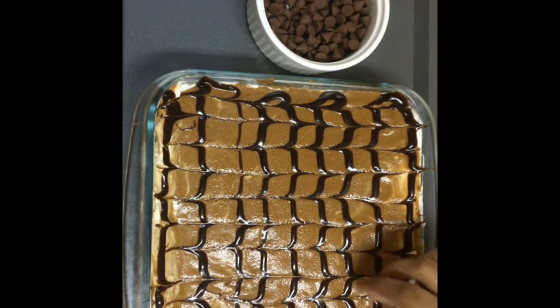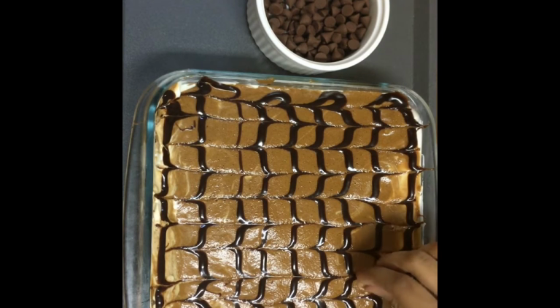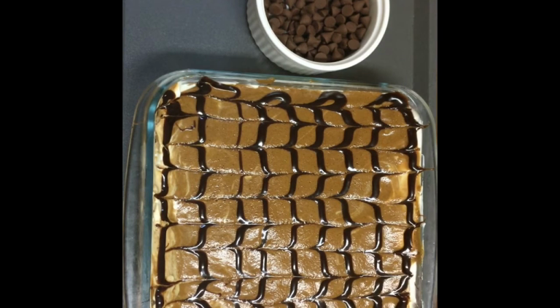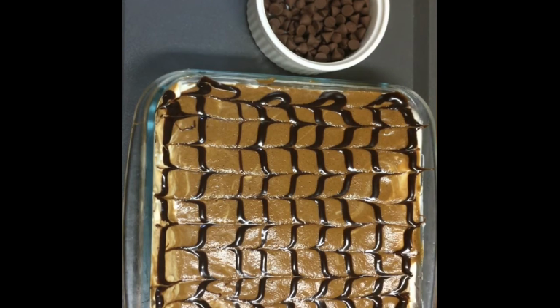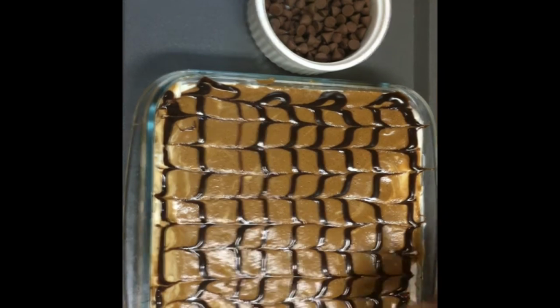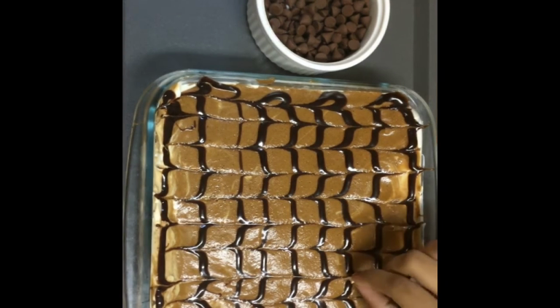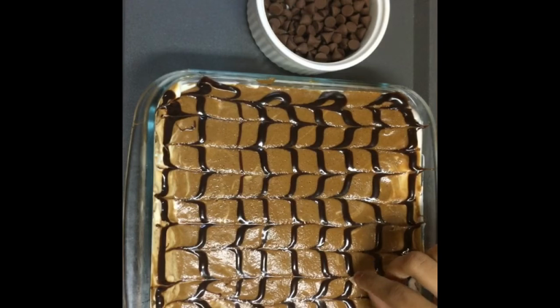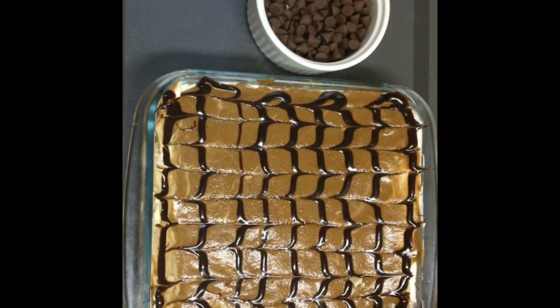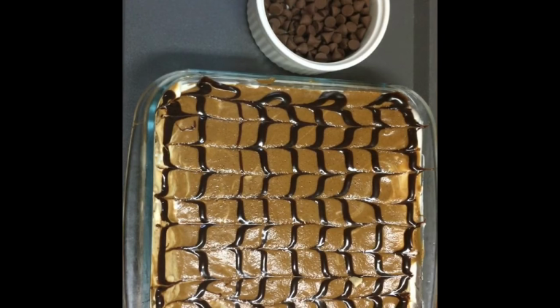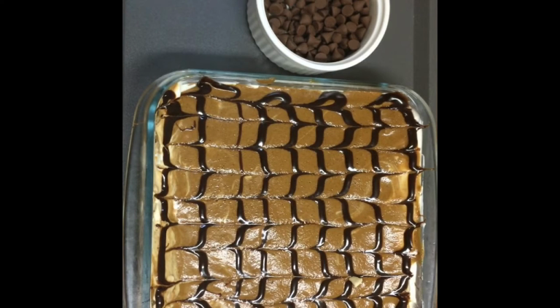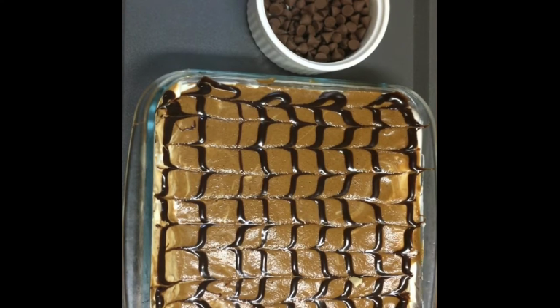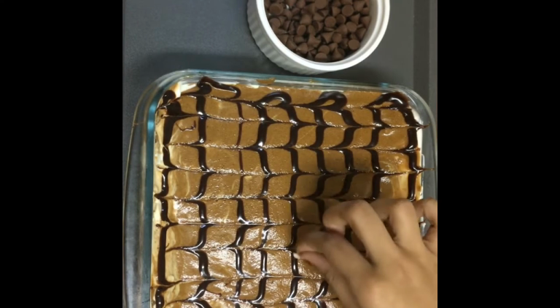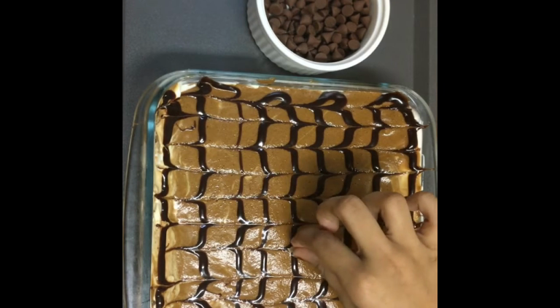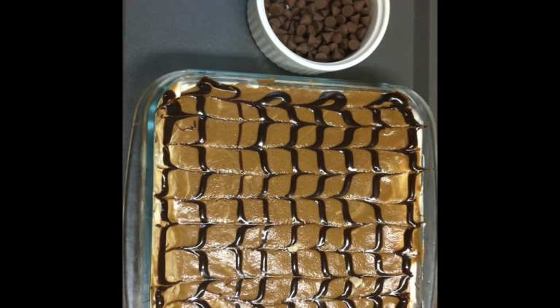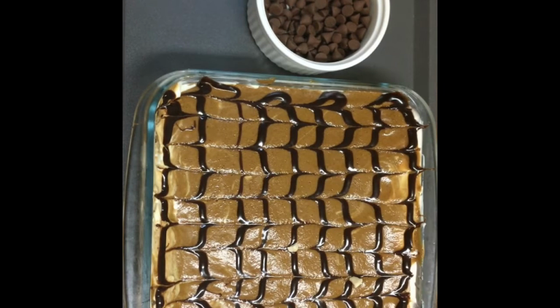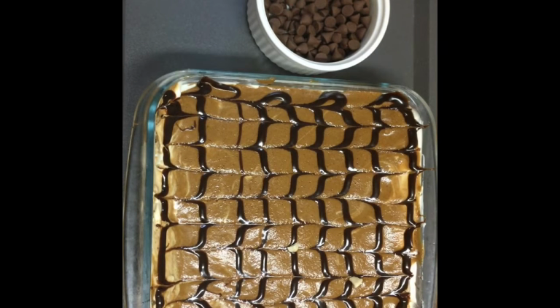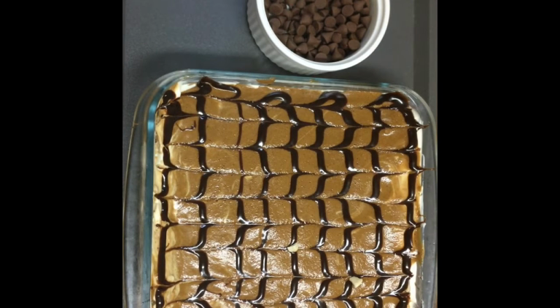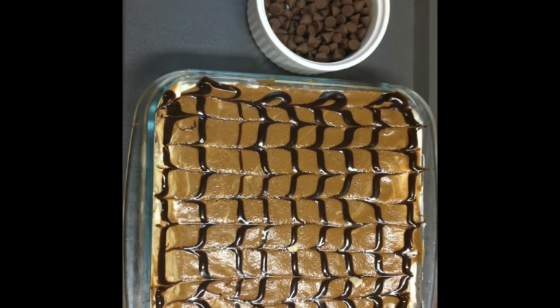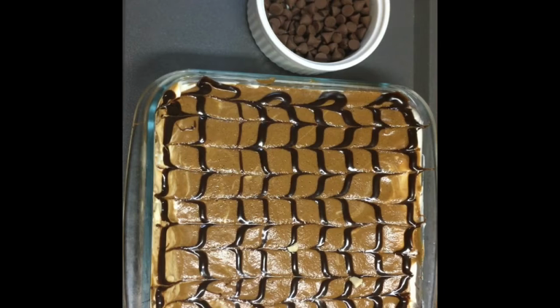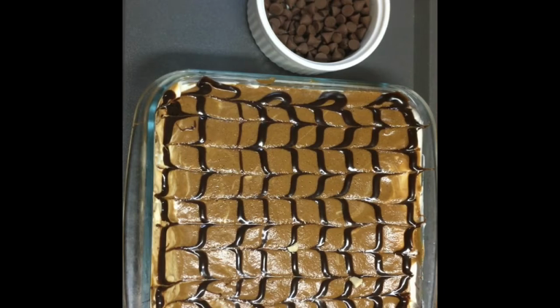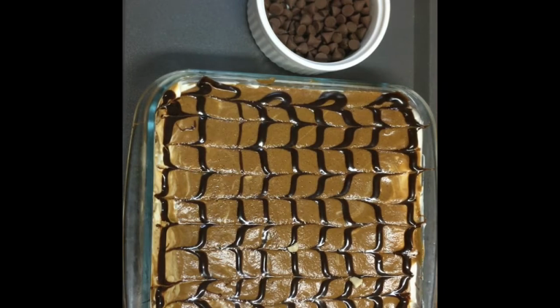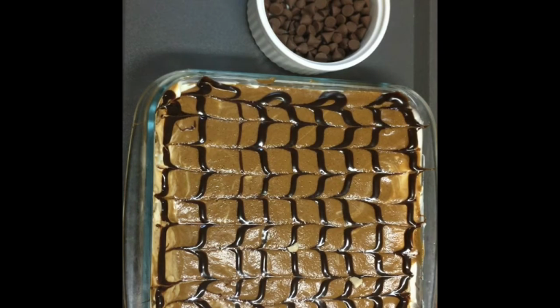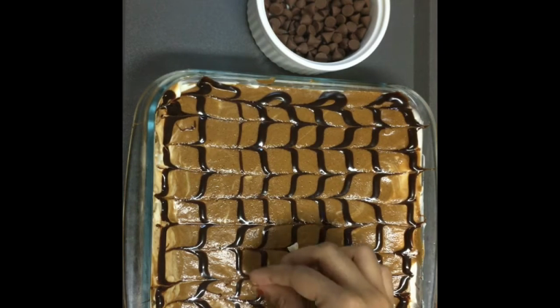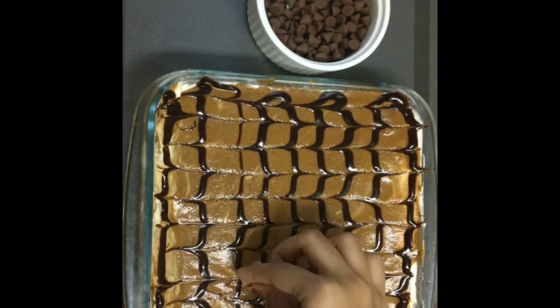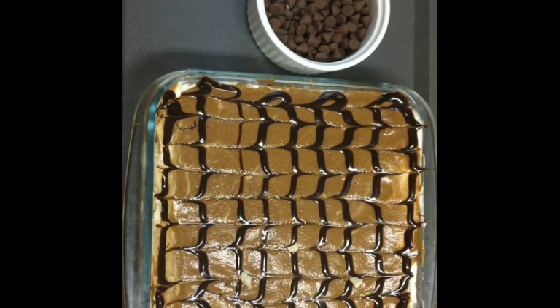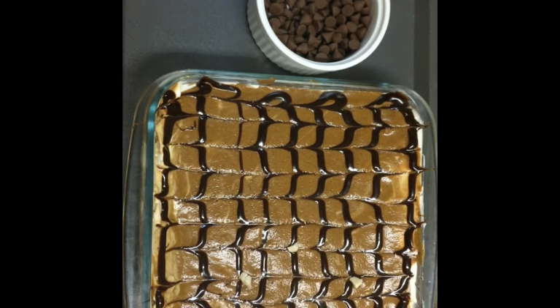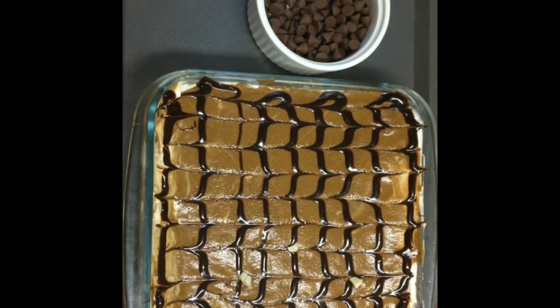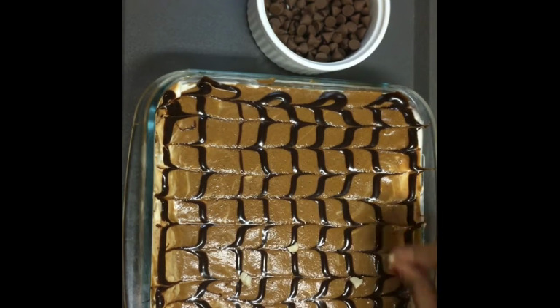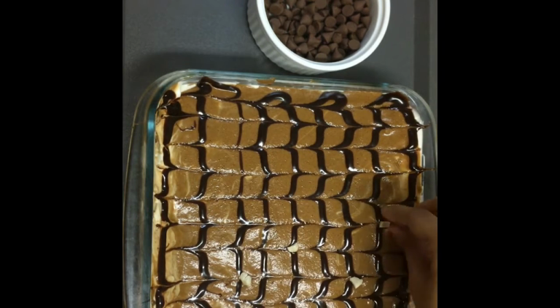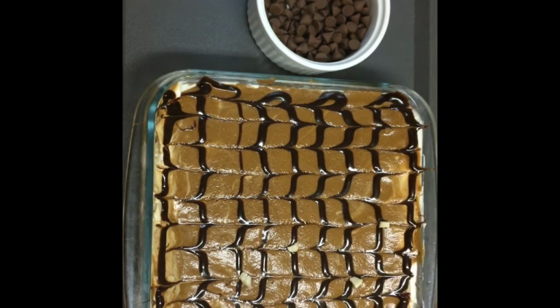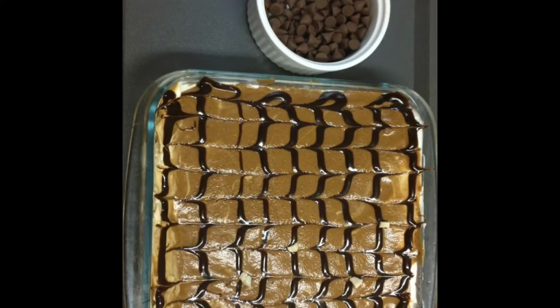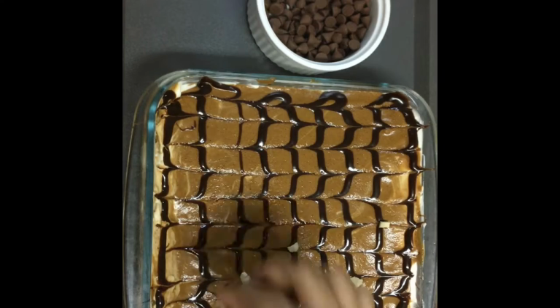Before serving, you'll definitely have to keep it in the fridge overnight. If you're going to keep it in the freezer, you'll need to take it out at least half an hour before serving, and then you can serve it.